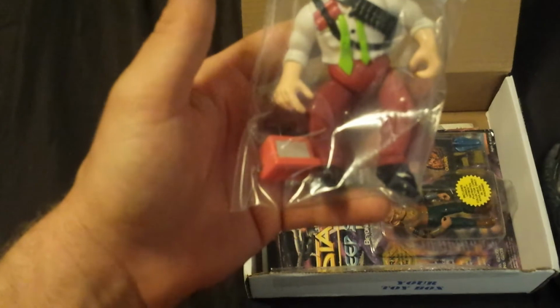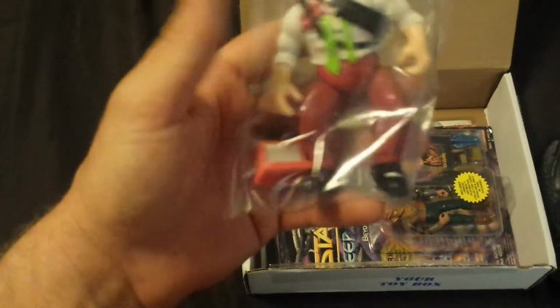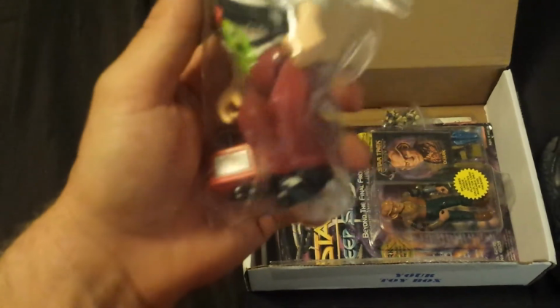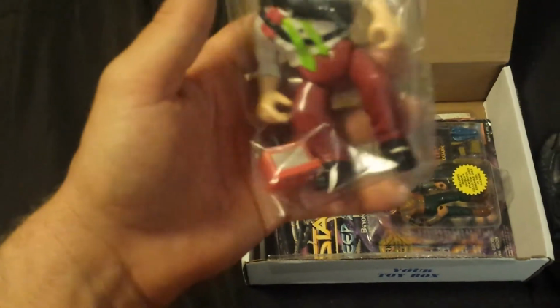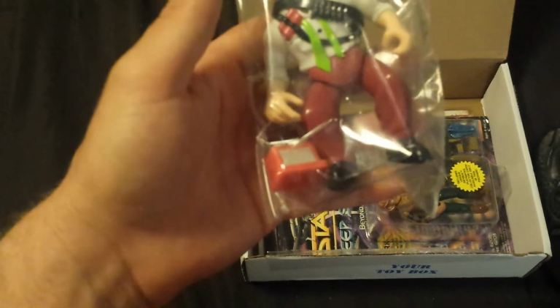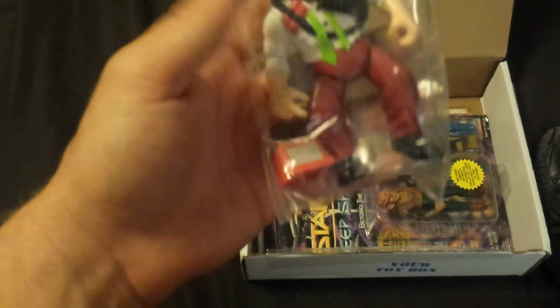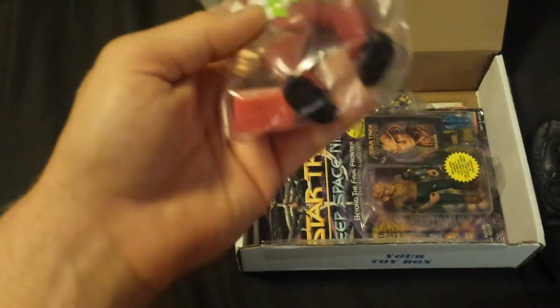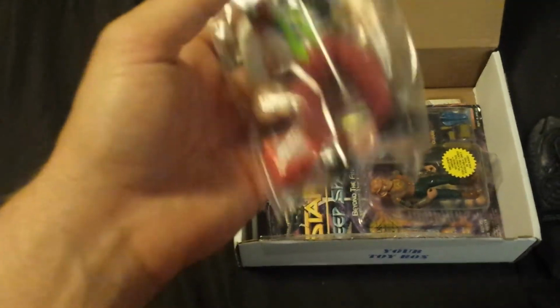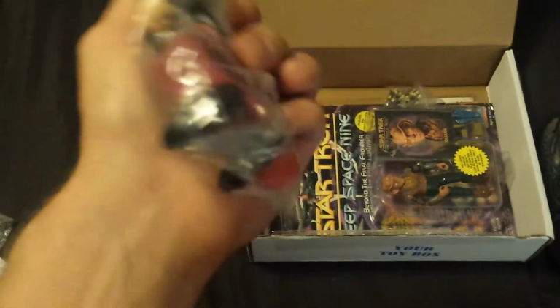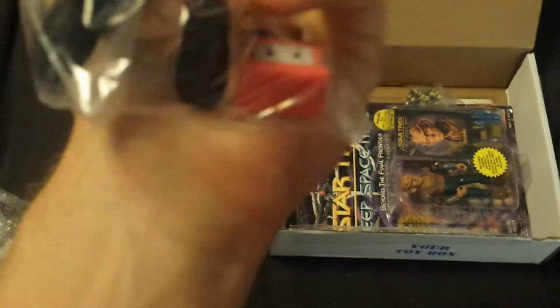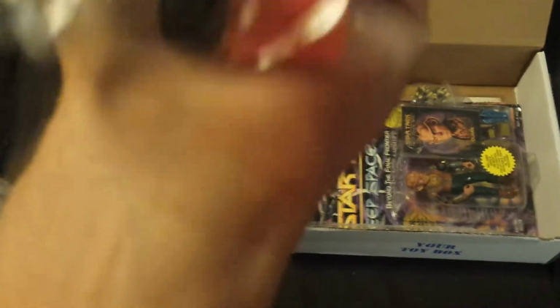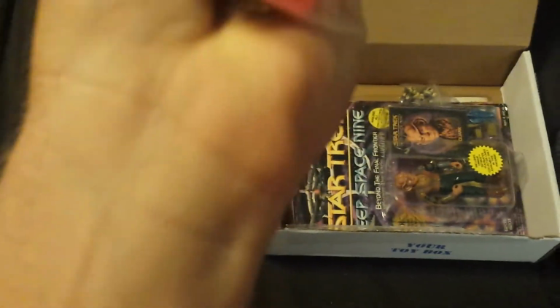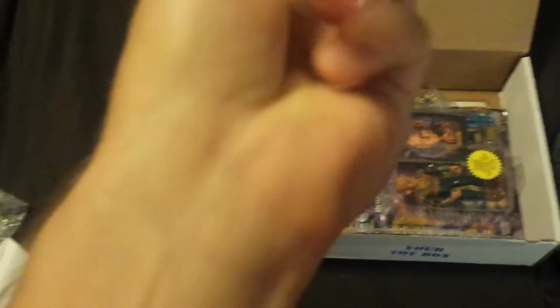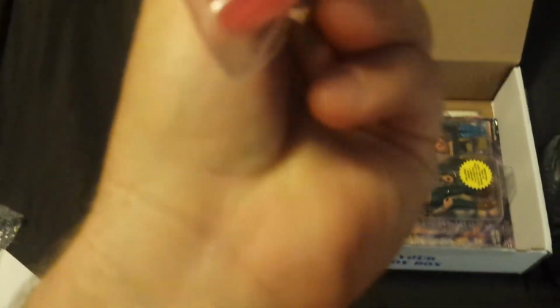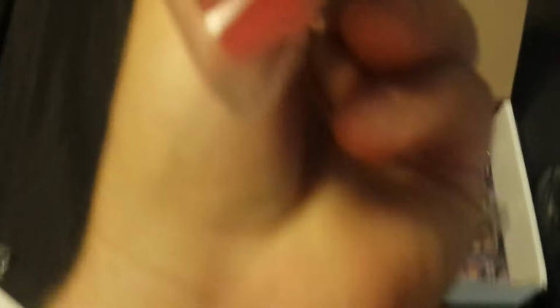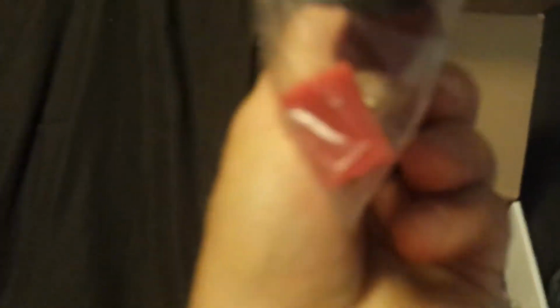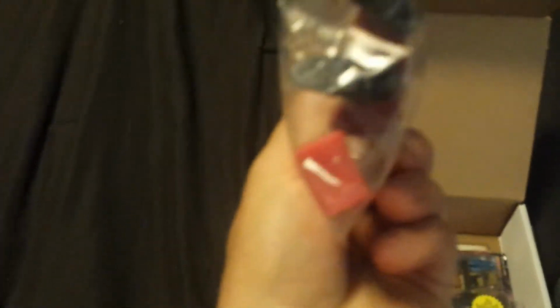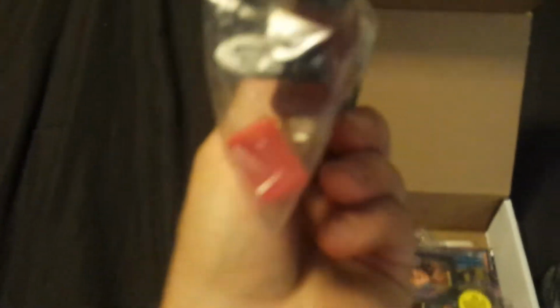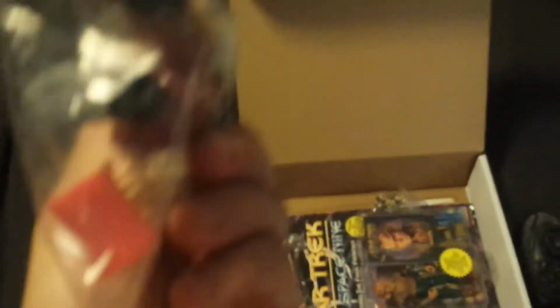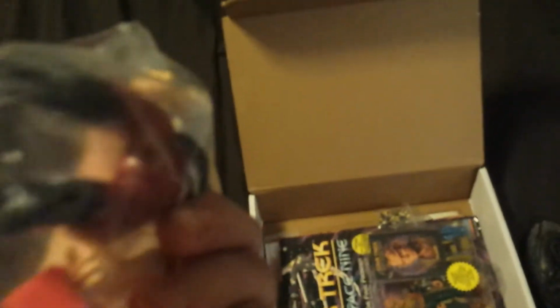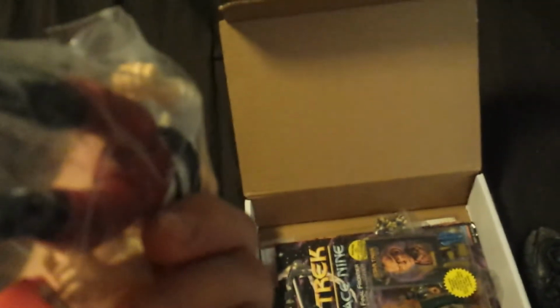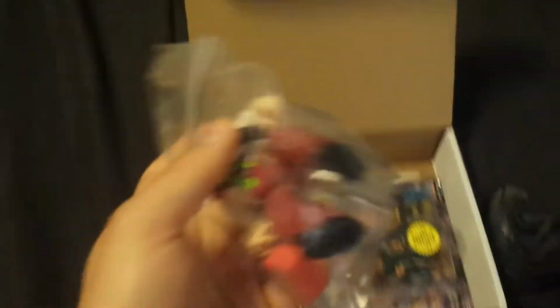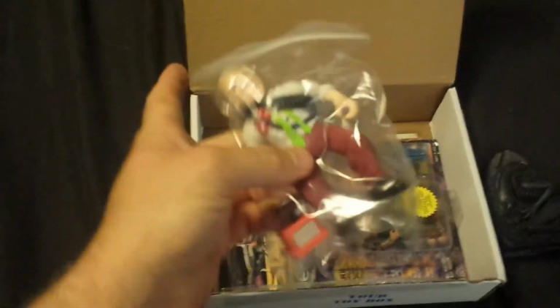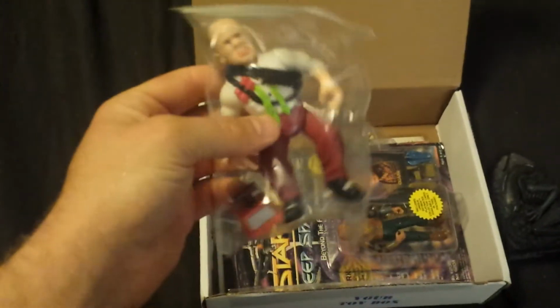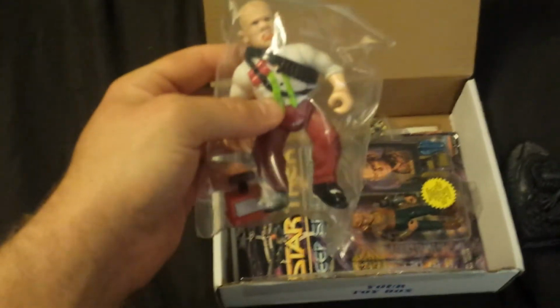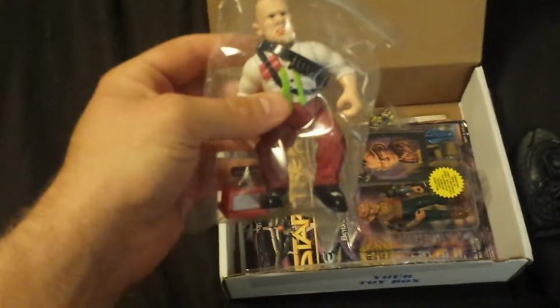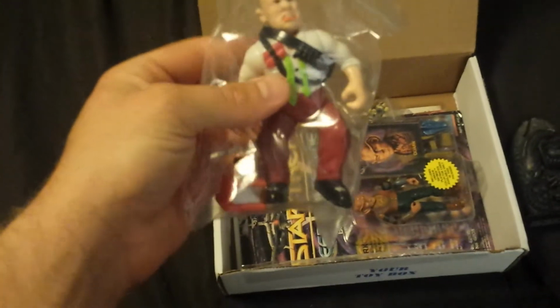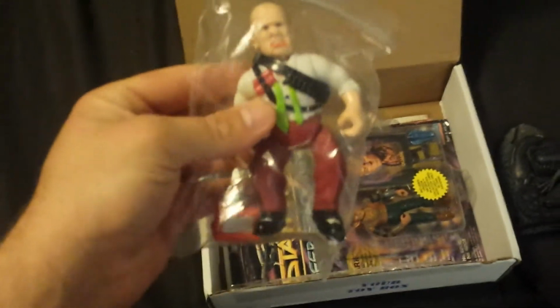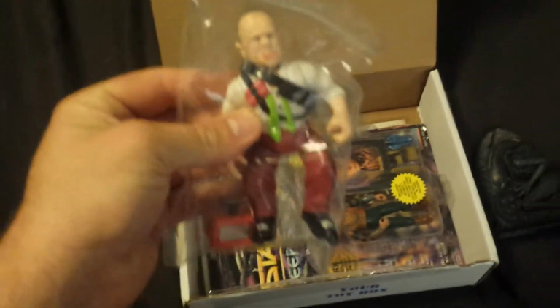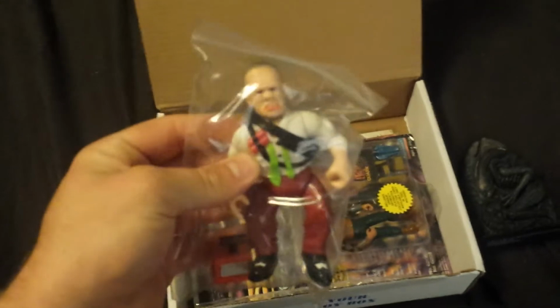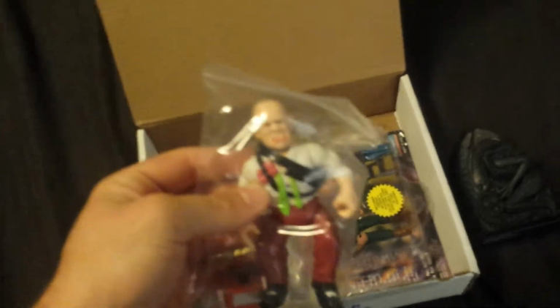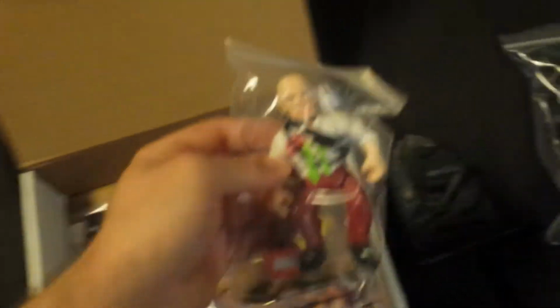I honestly have no idea what this thing is. I'll have to look at the piece of paper and see what I can tell you guys.